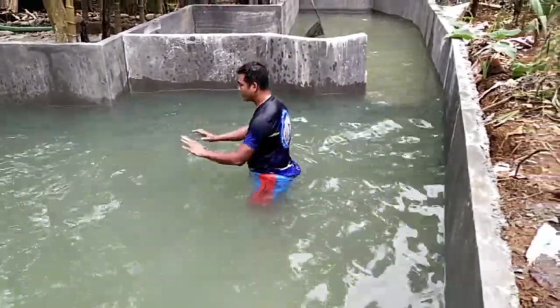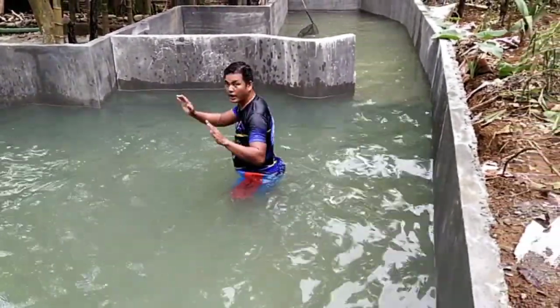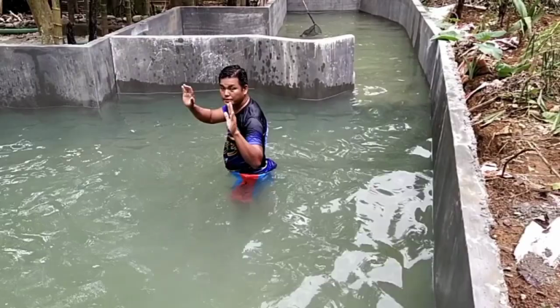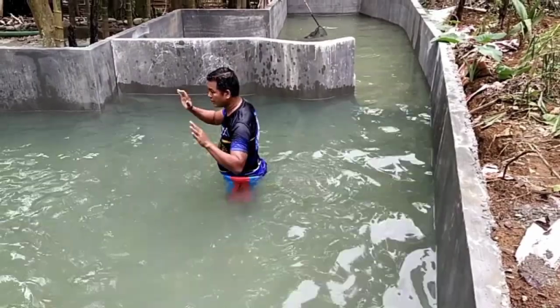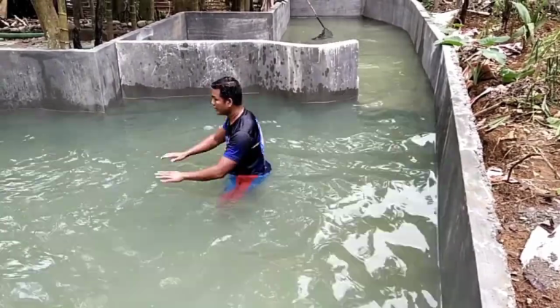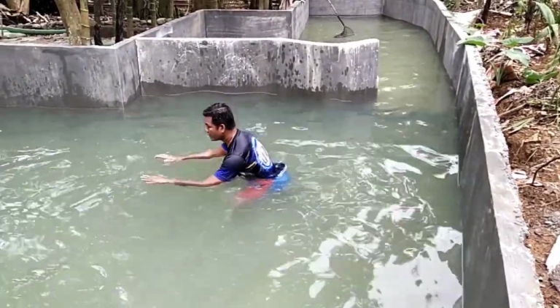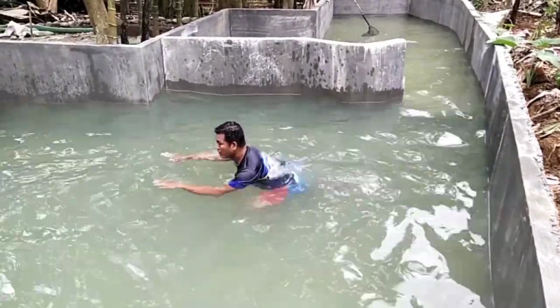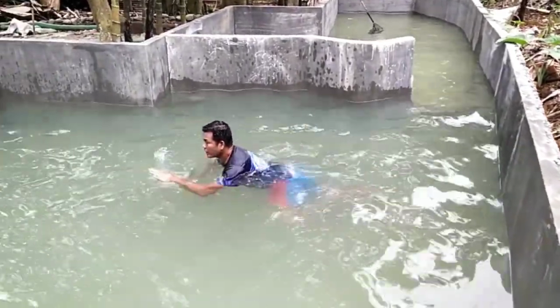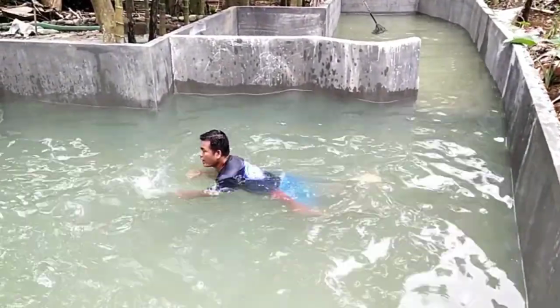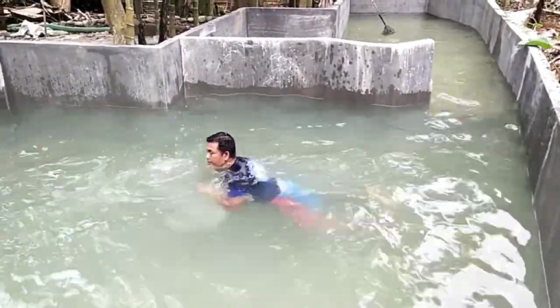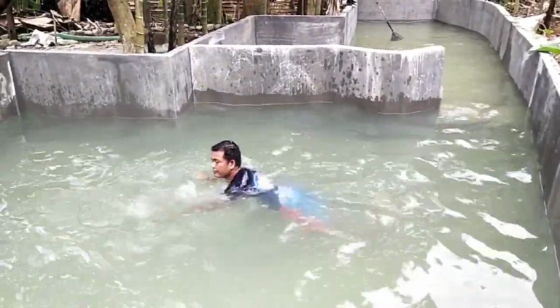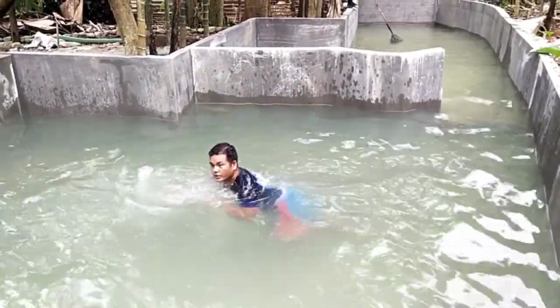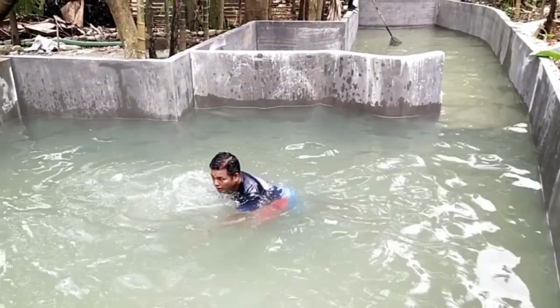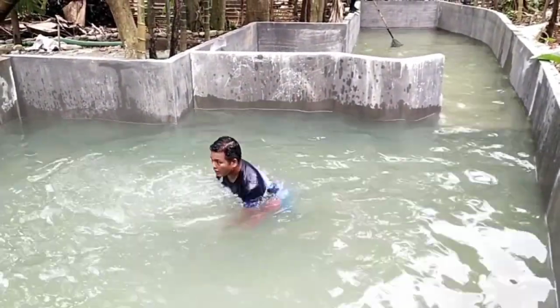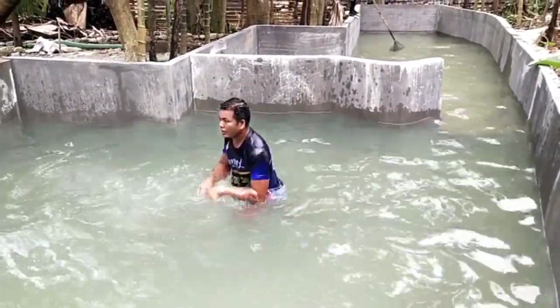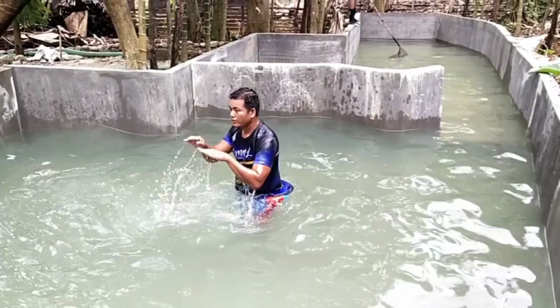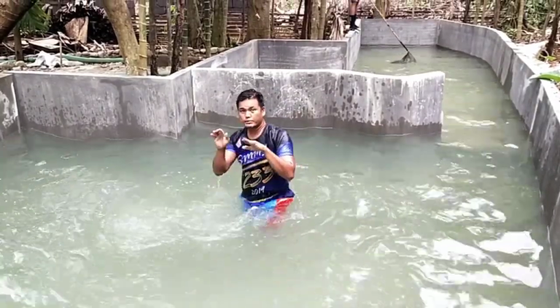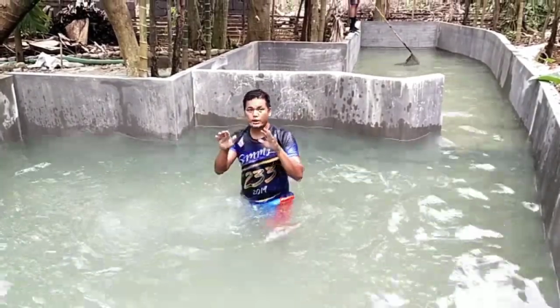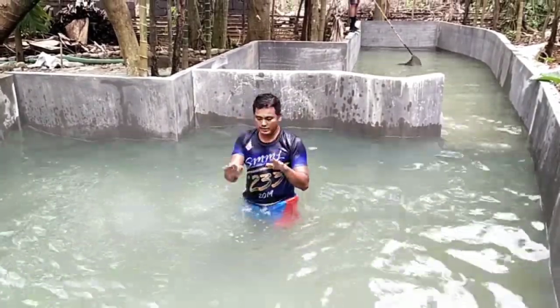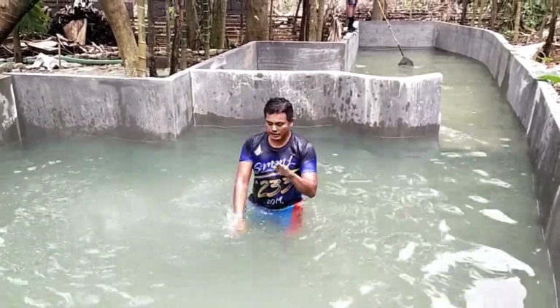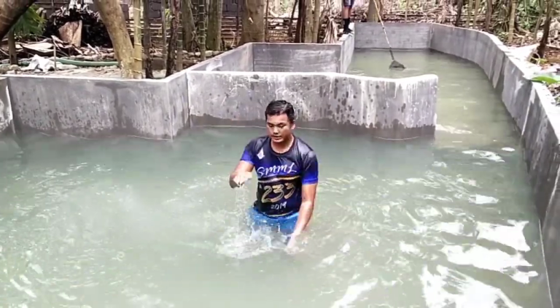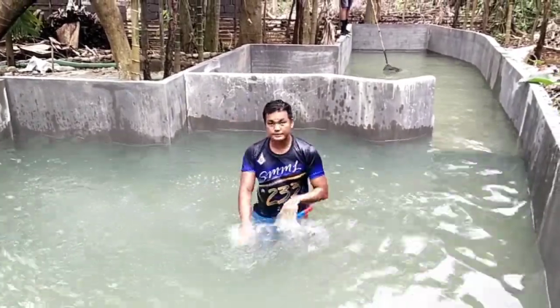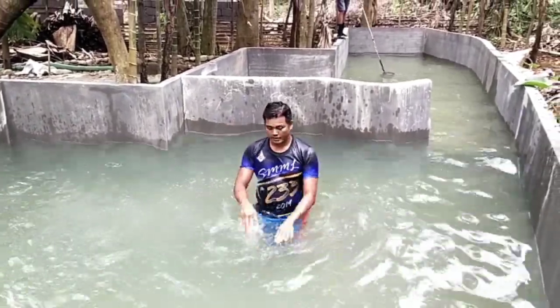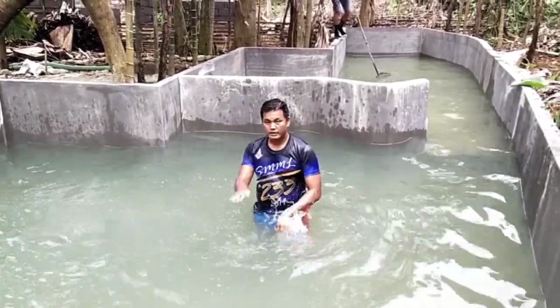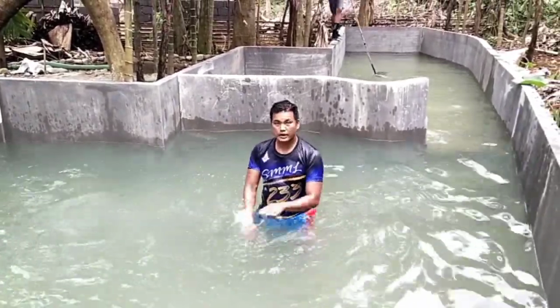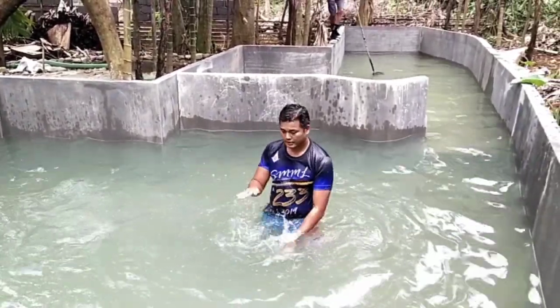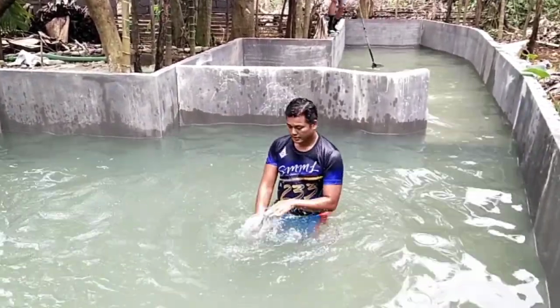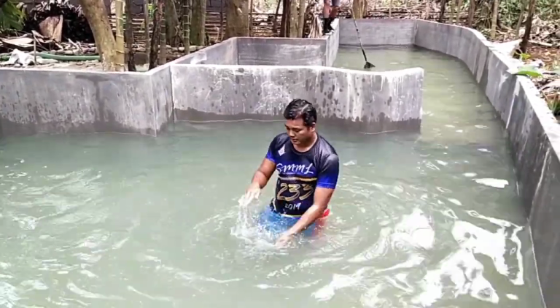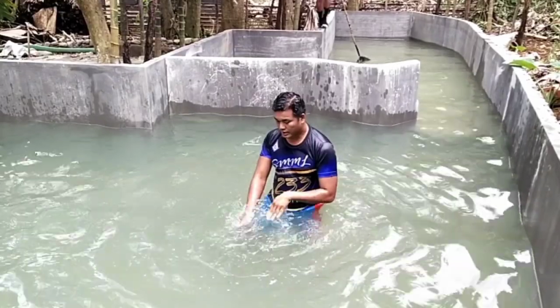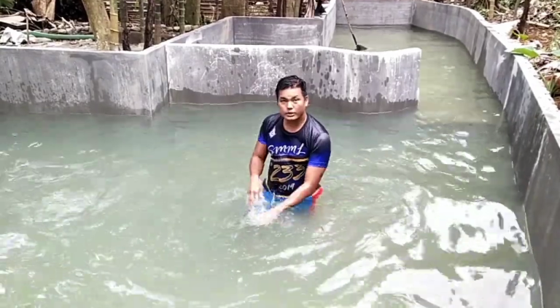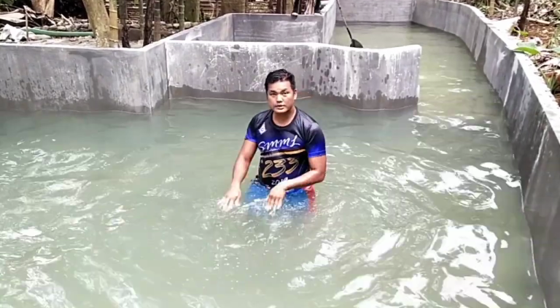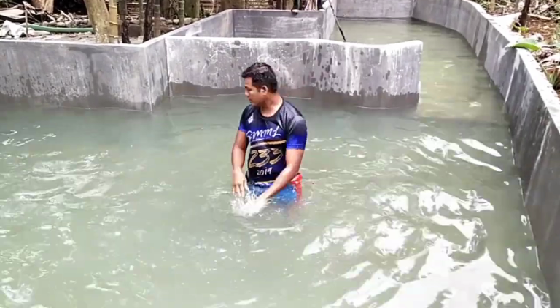We are using our arms. We just move our hands like this. Just move our hands like this.